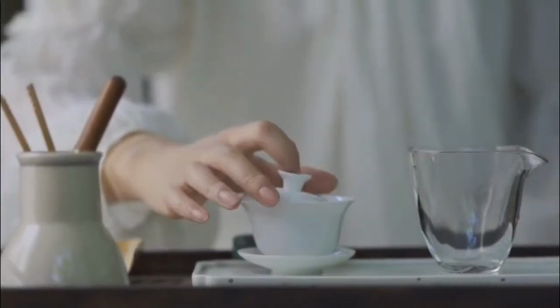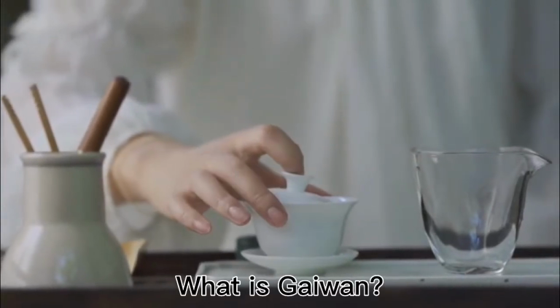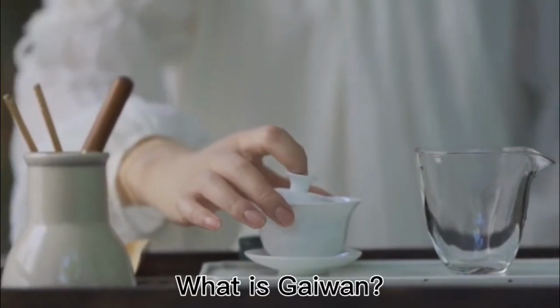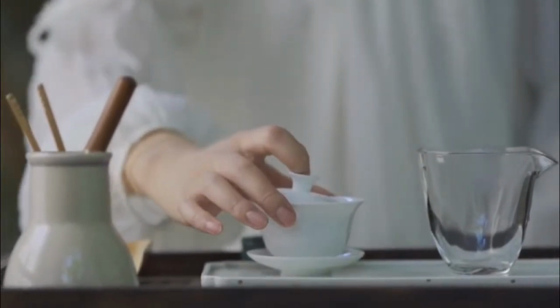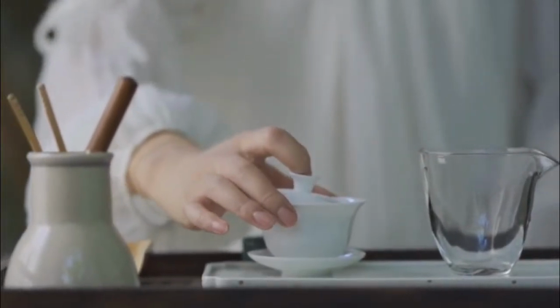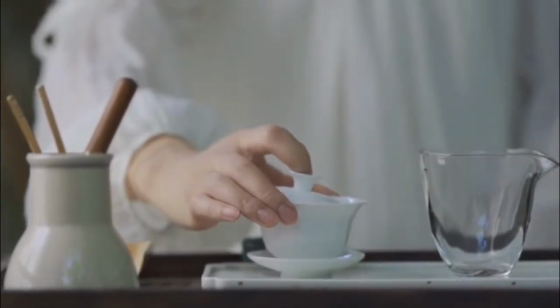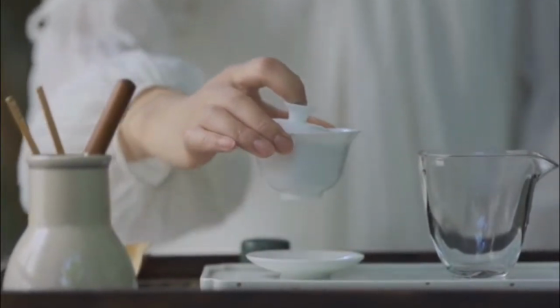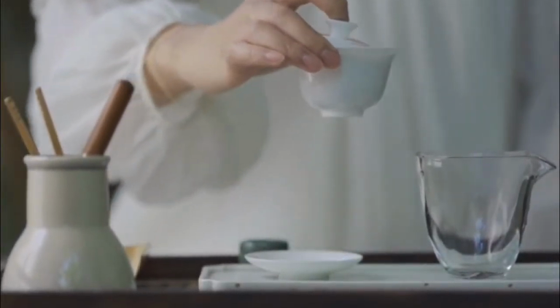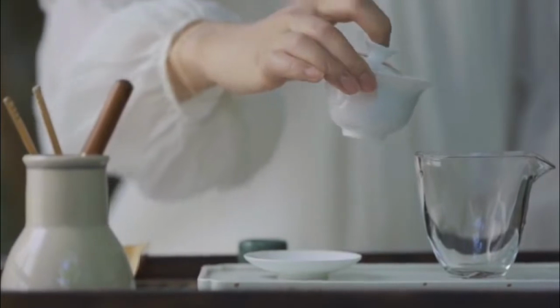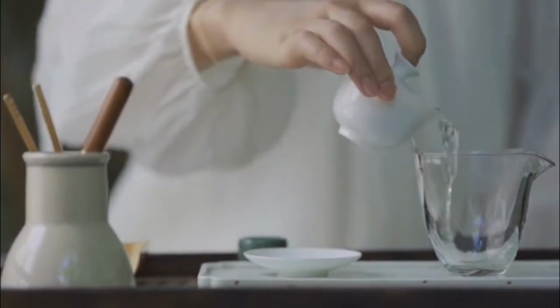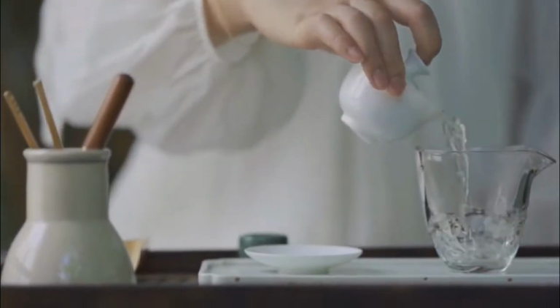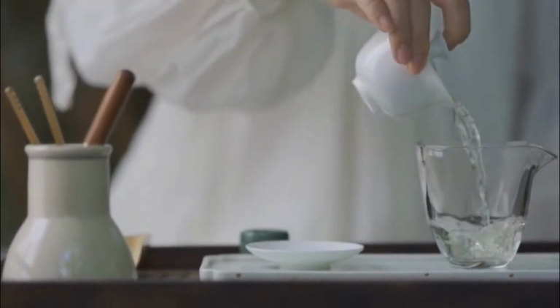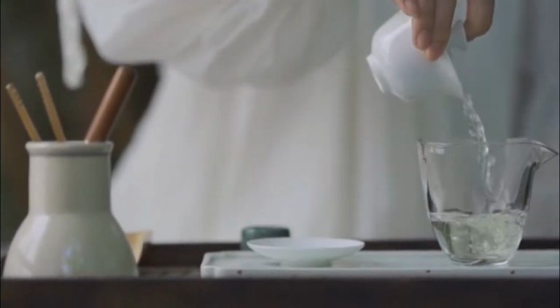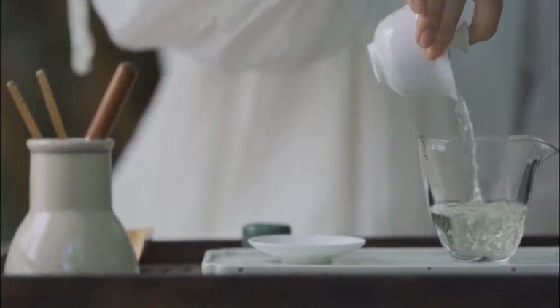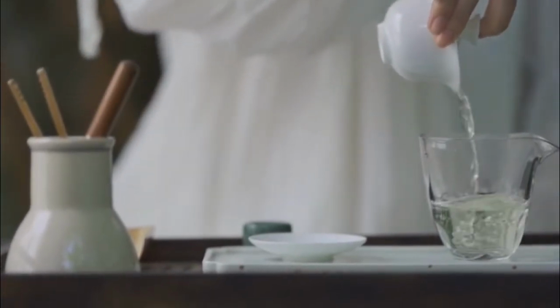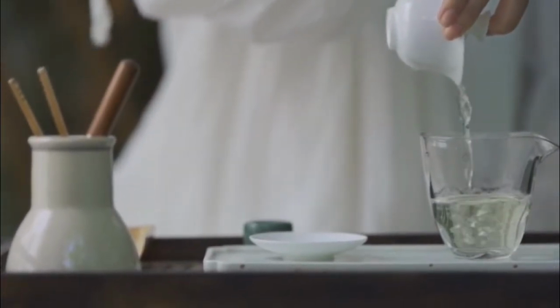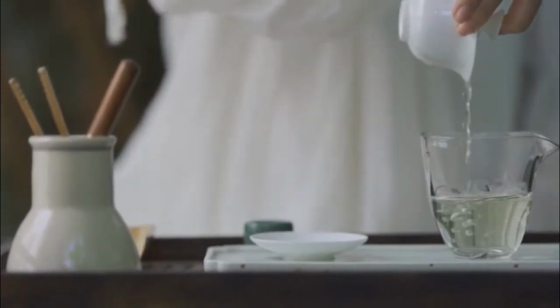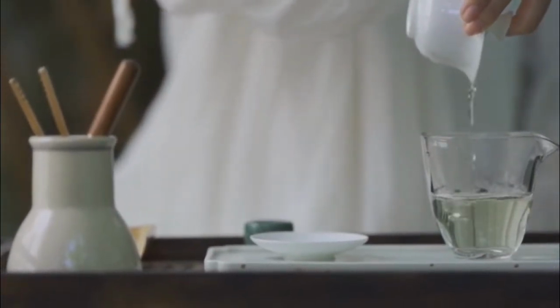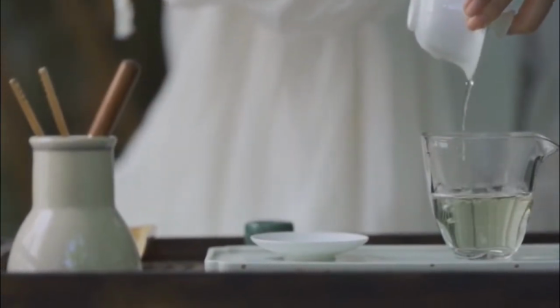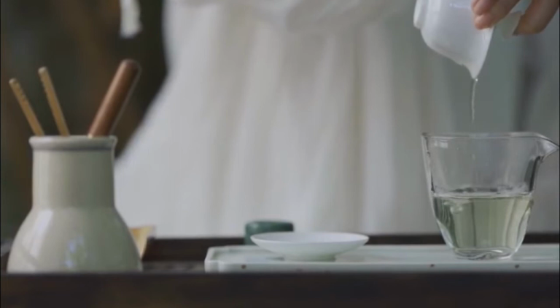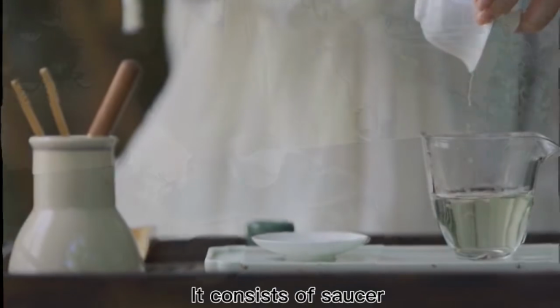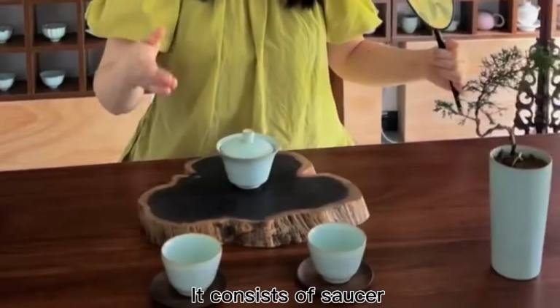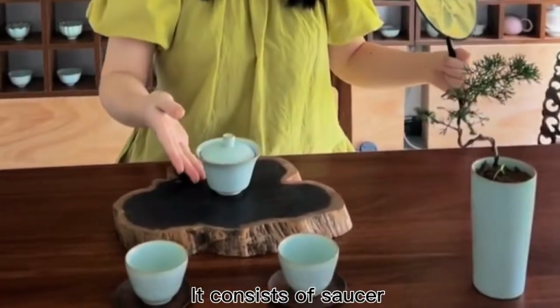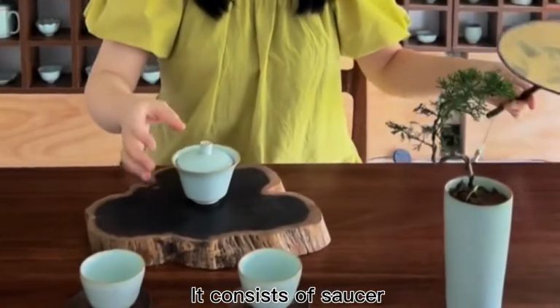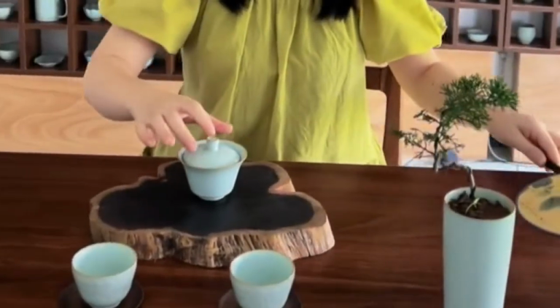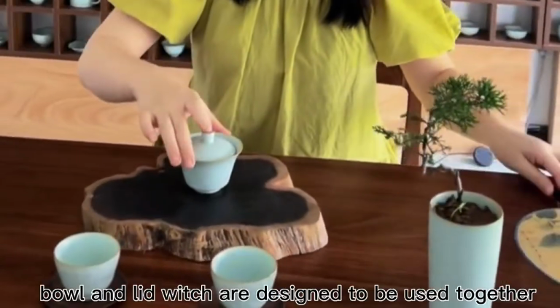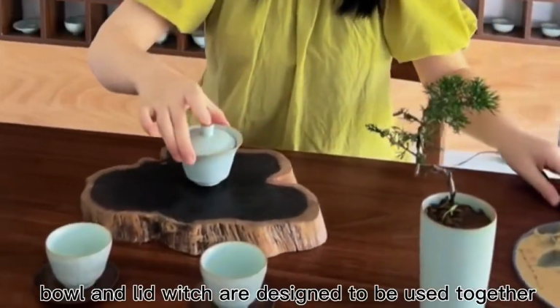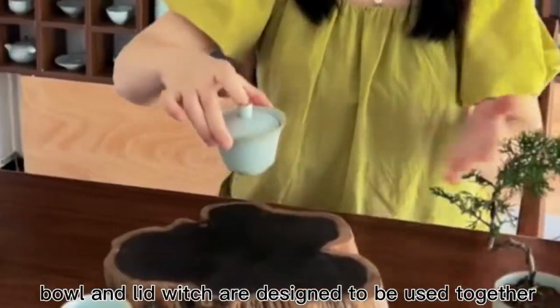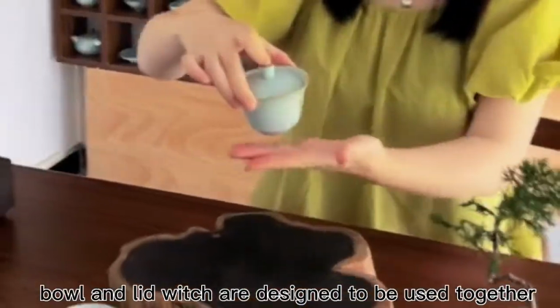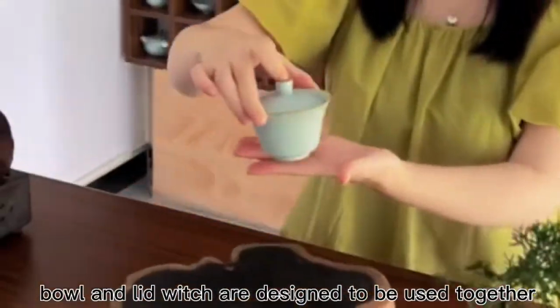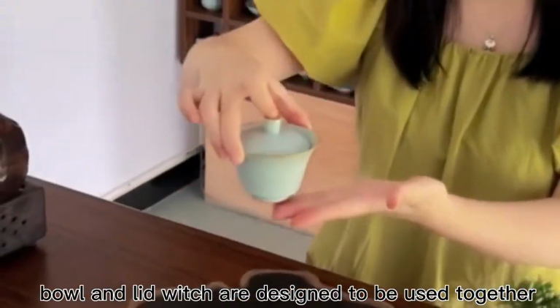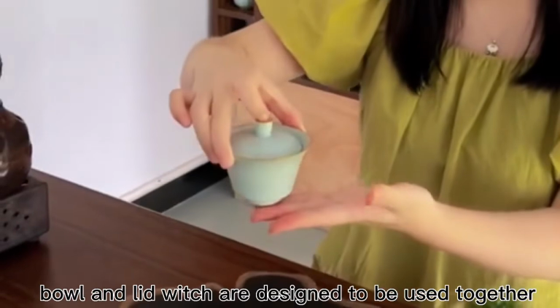What is a Gaiwan? It consists of a saucer, bowl, and lid which are designed to be used together.